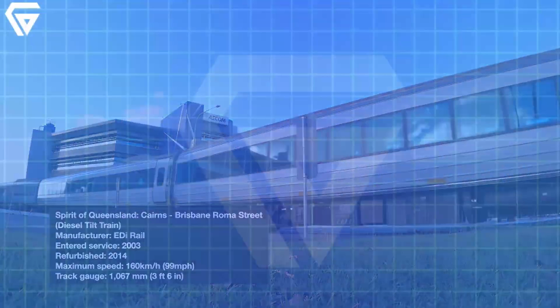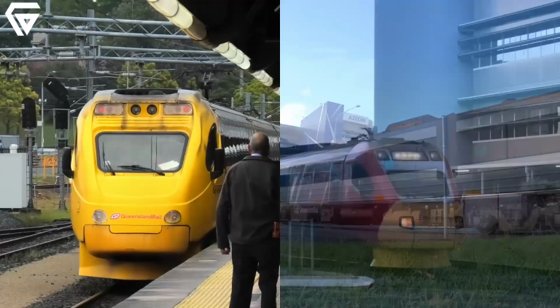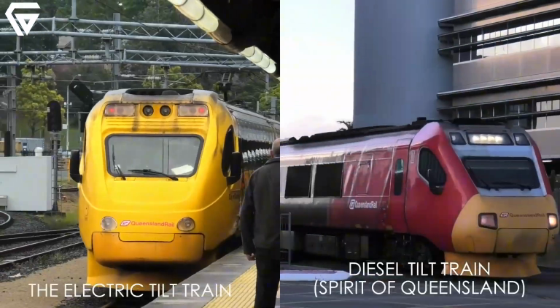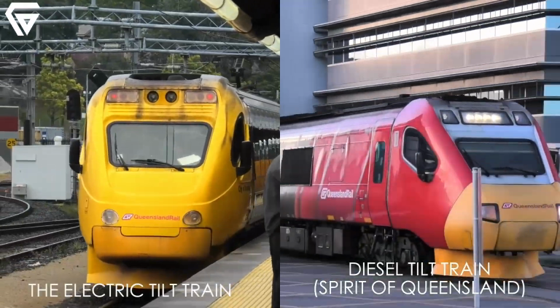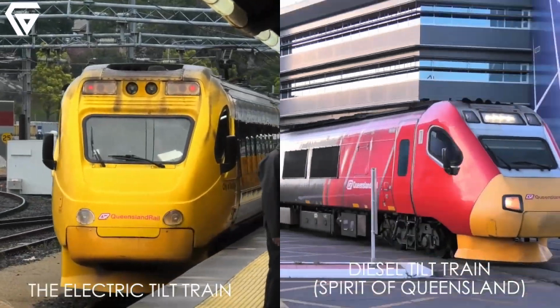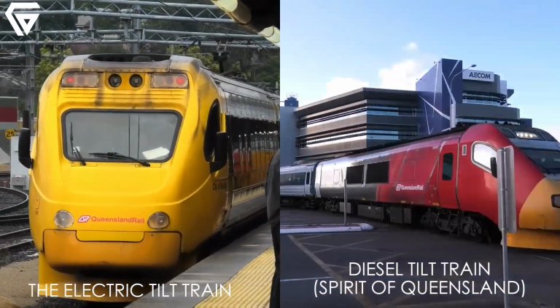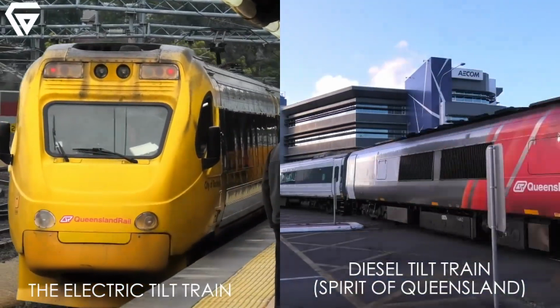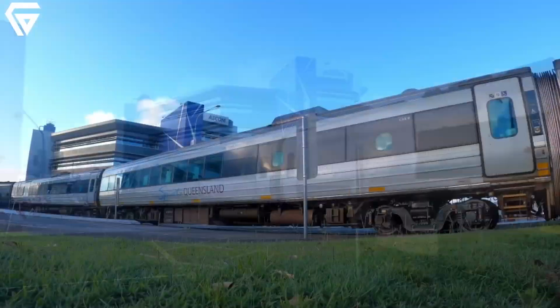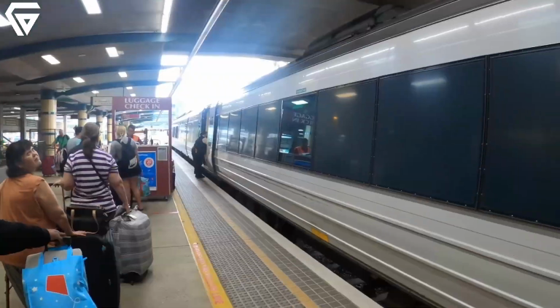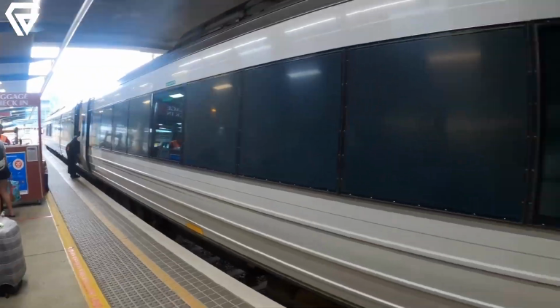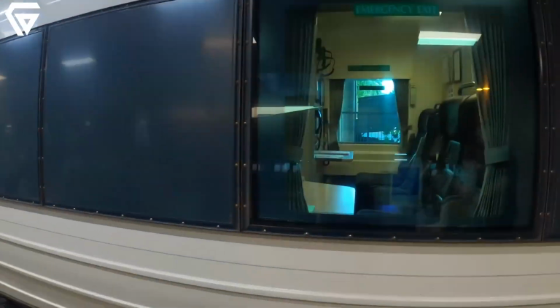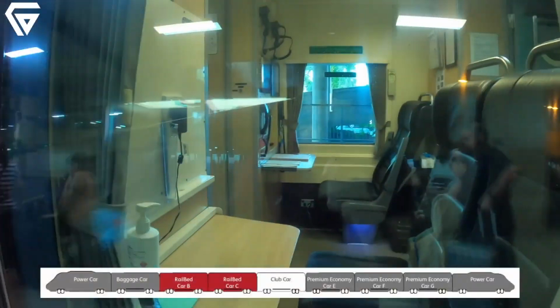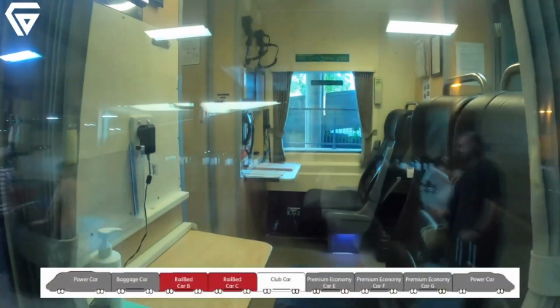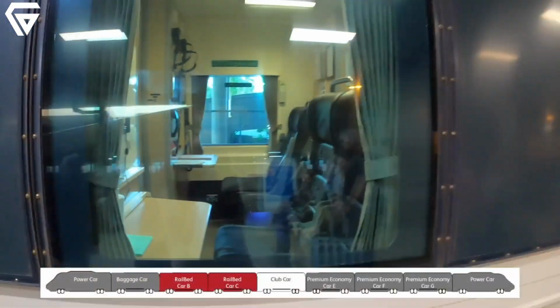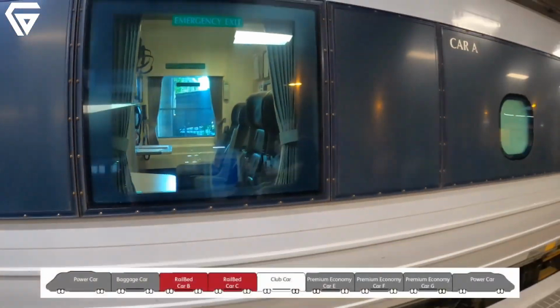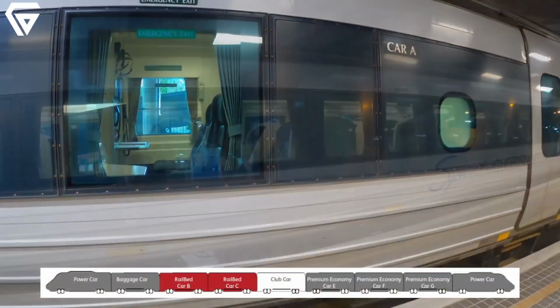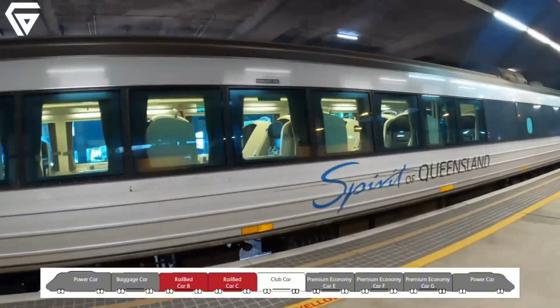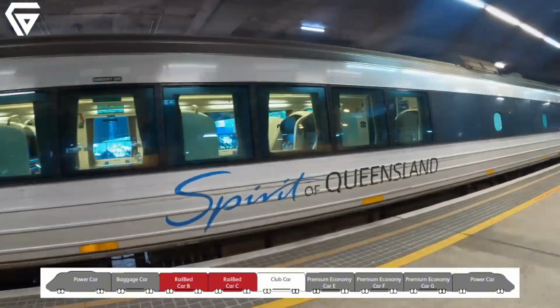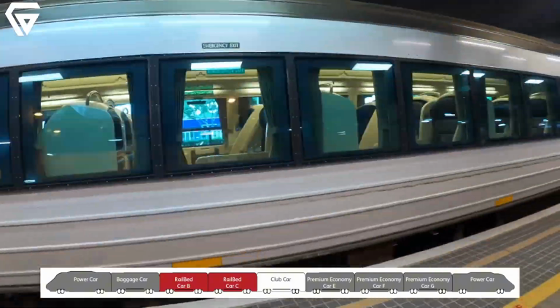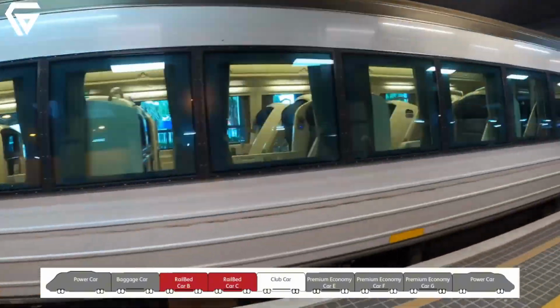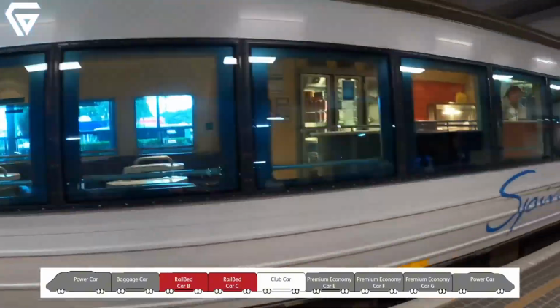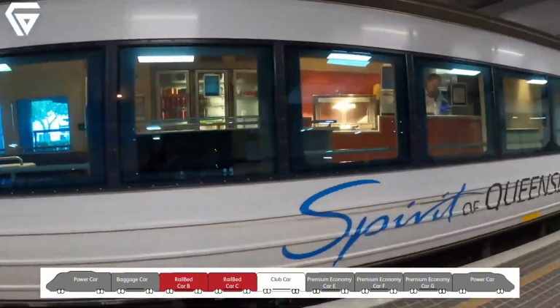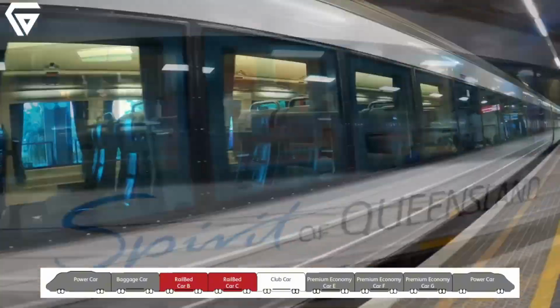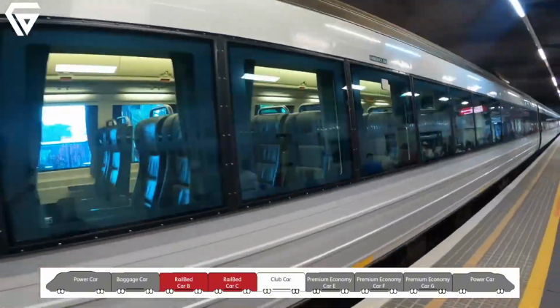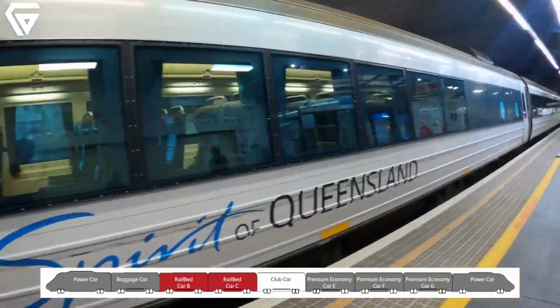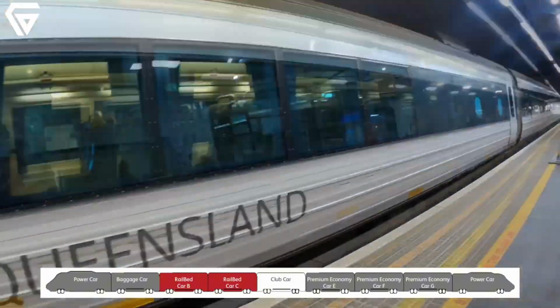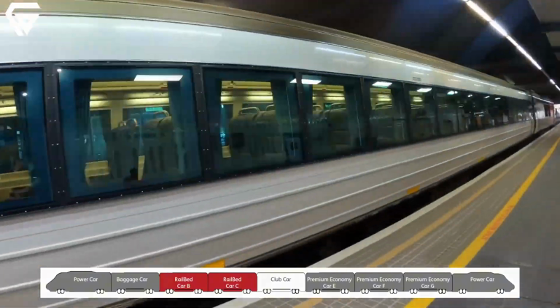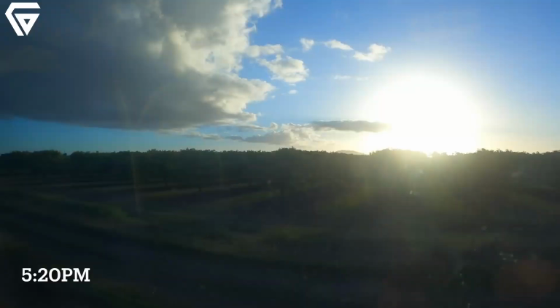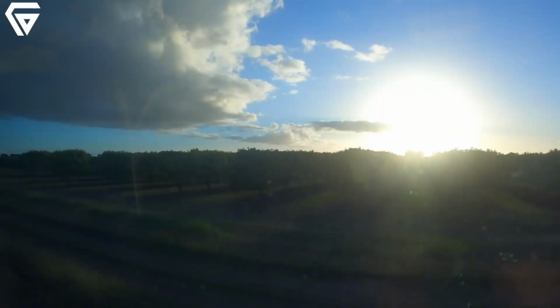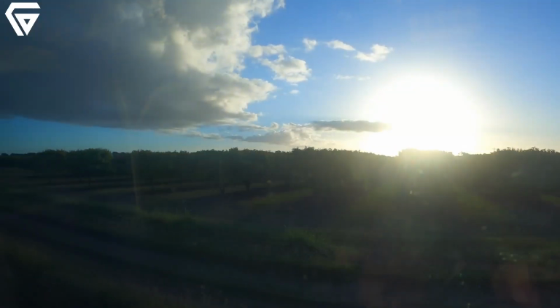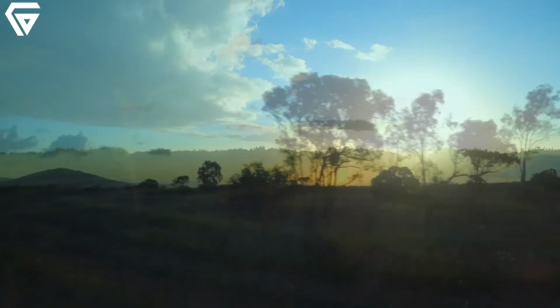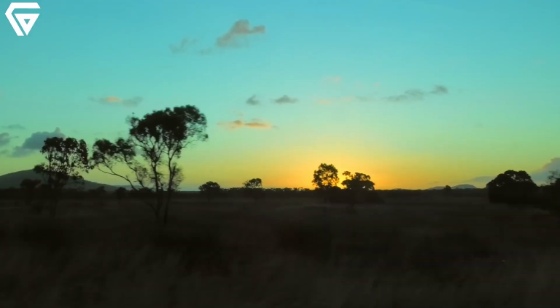Today we dive deep into its story, uncover its features, and explore why it's a game-changer for the future of transportation in Australia. Get ready for an exciting journey.